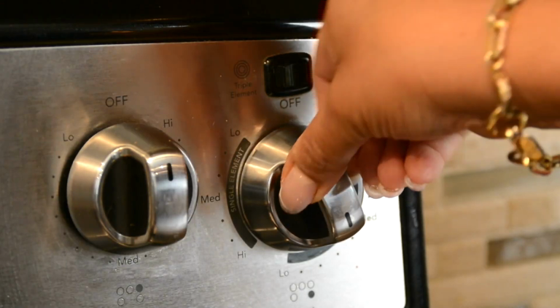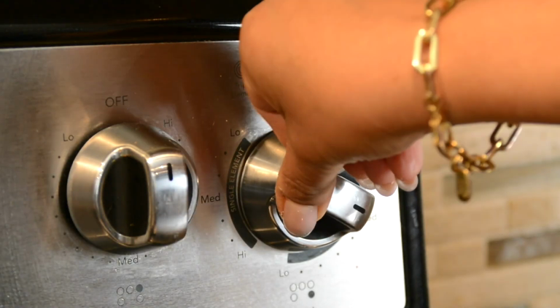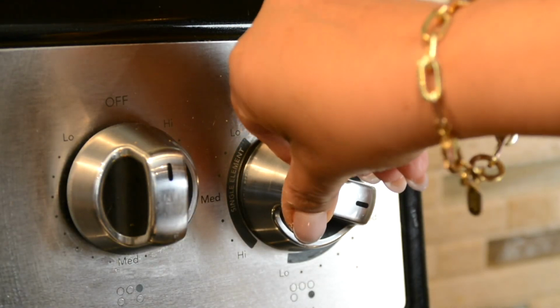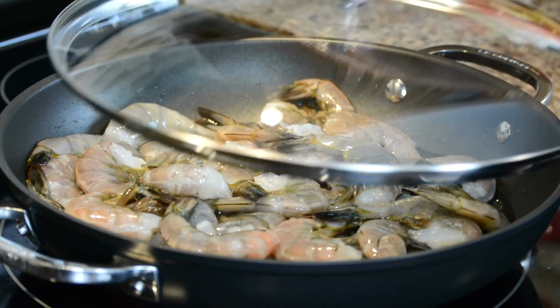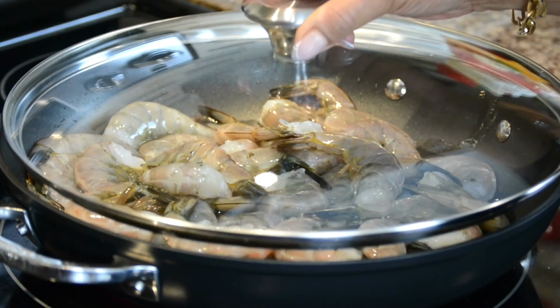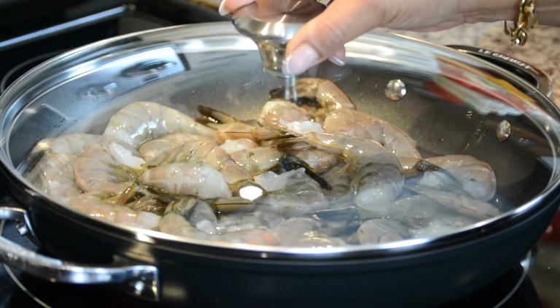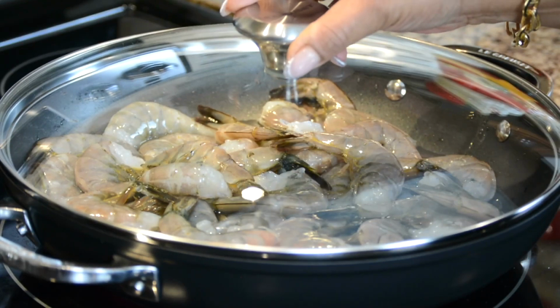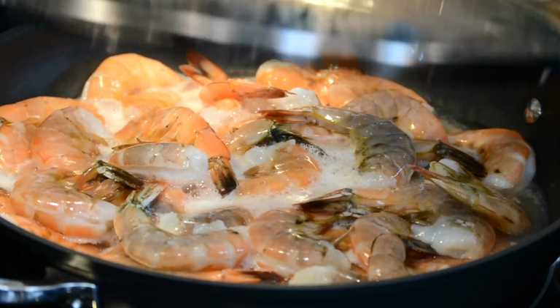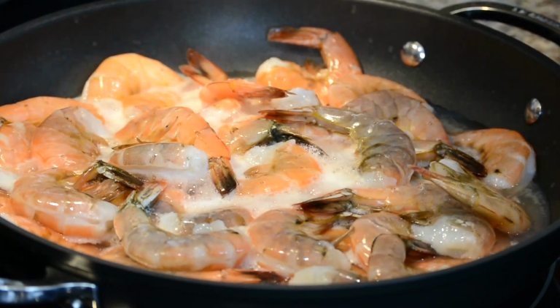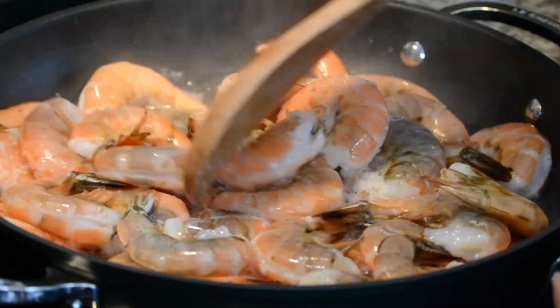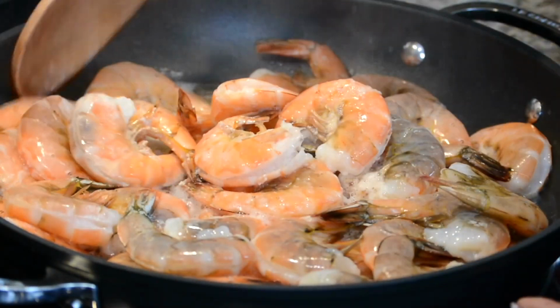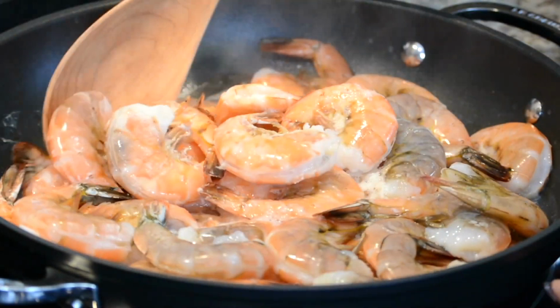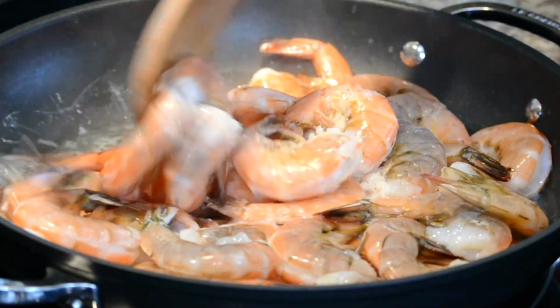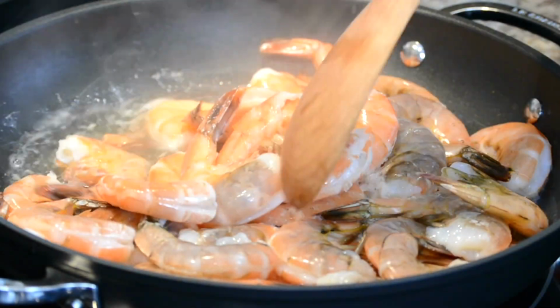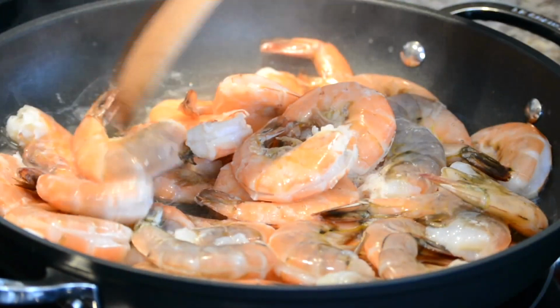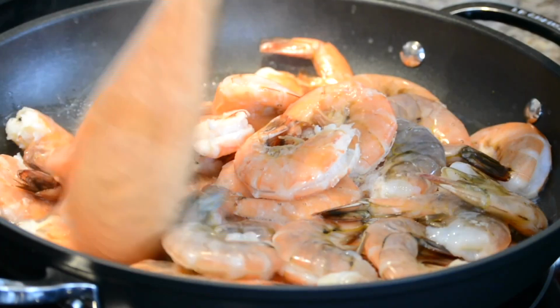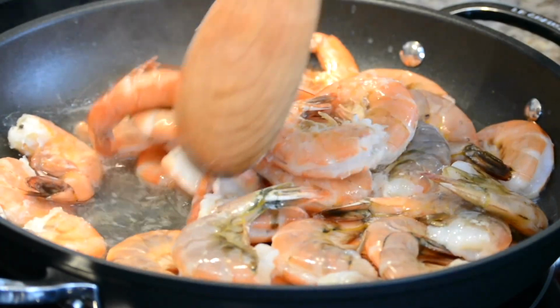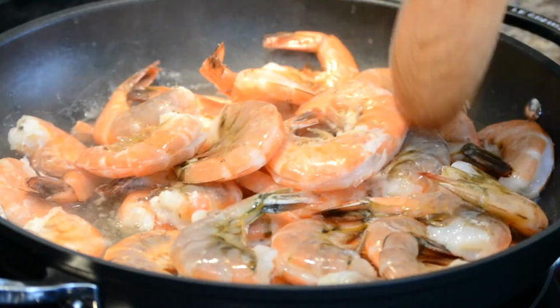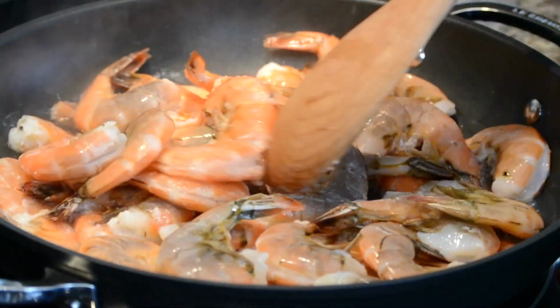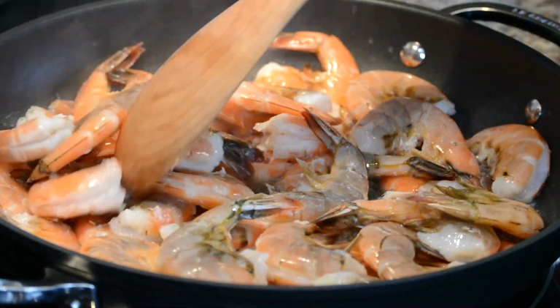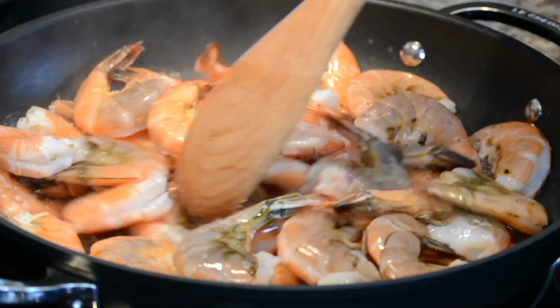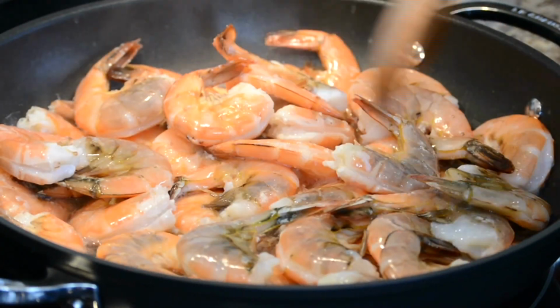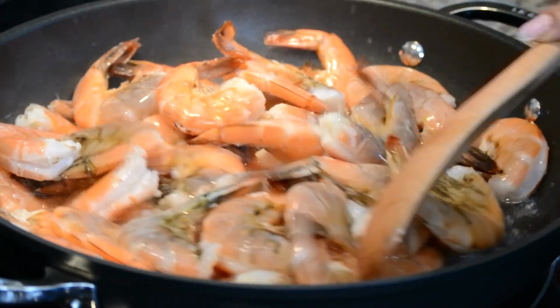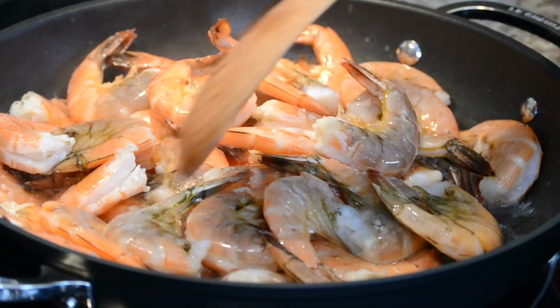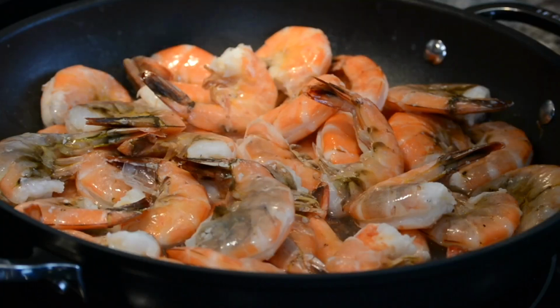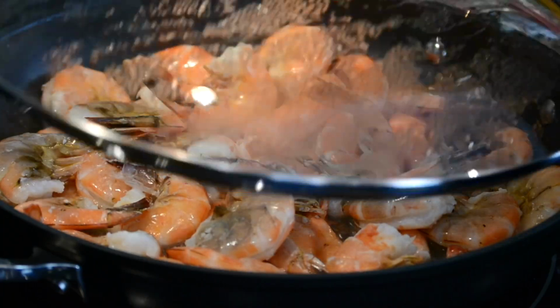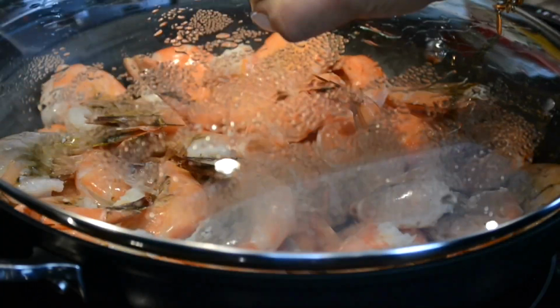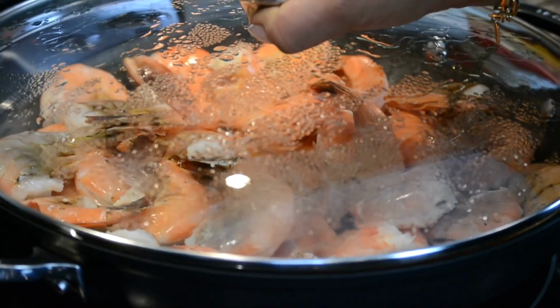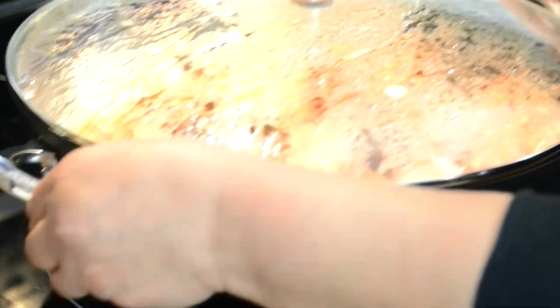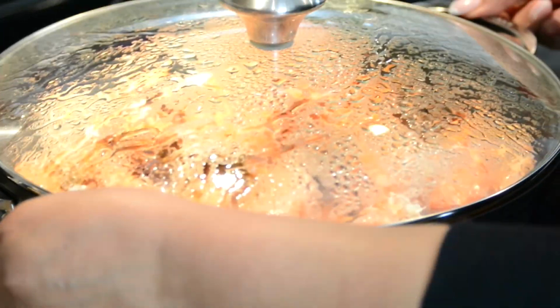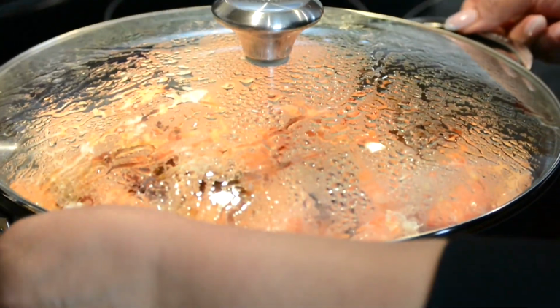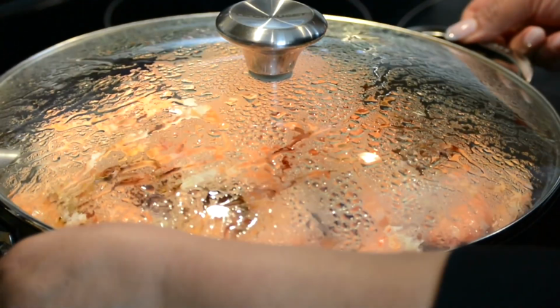On a medium heat, let's cover them and steam them till they are cooked. This should take about 5 to 7 minutes. Now that they're steamed, let's take them off the heat and allow them to cool.